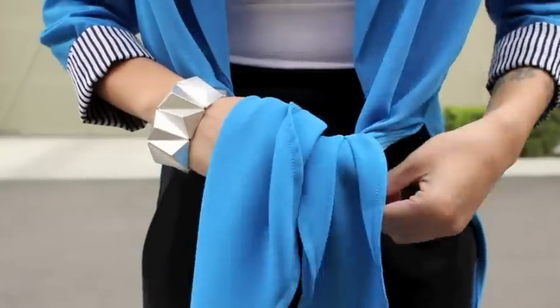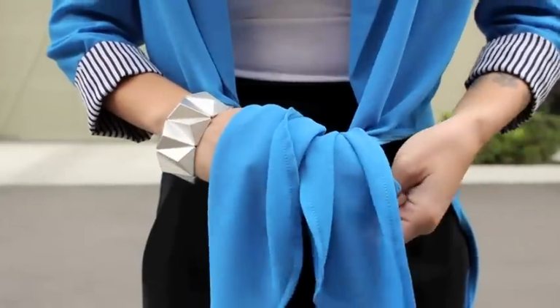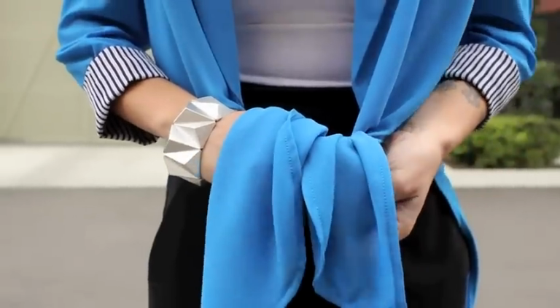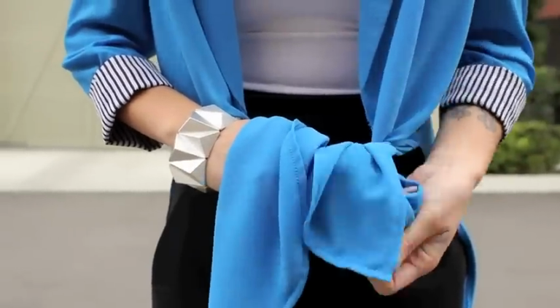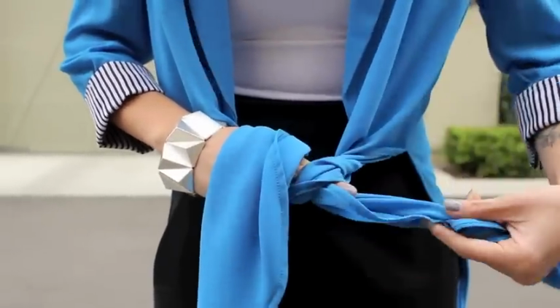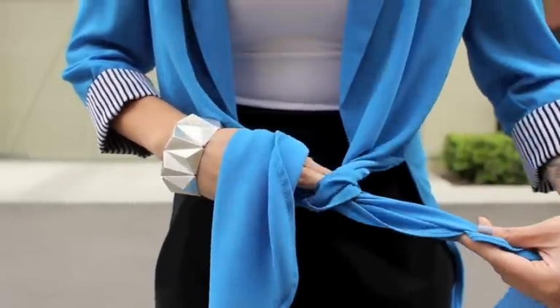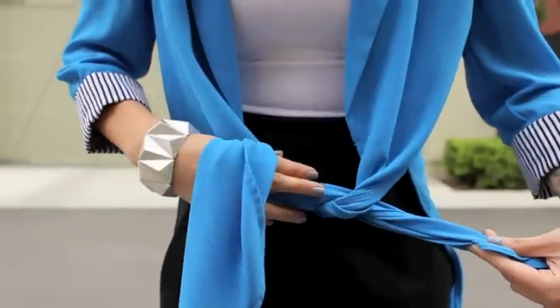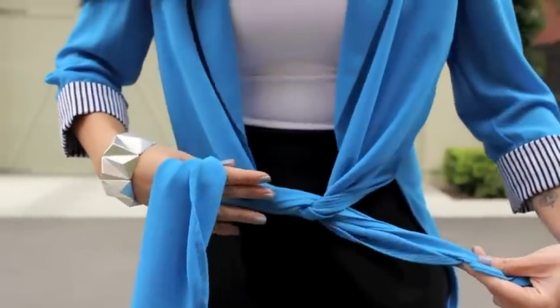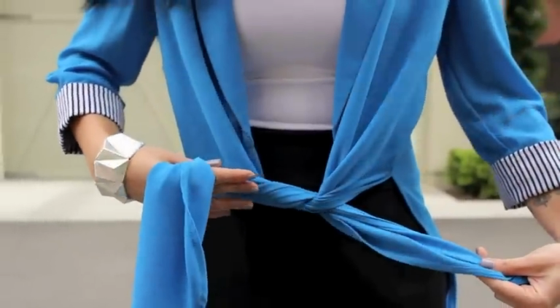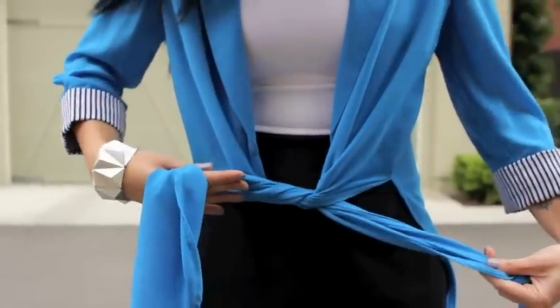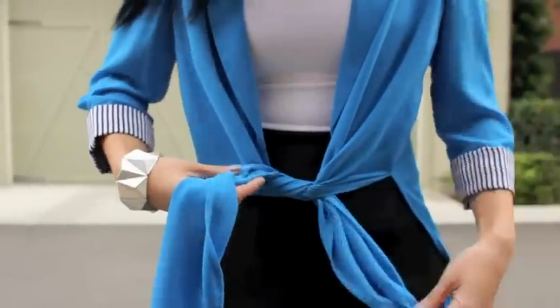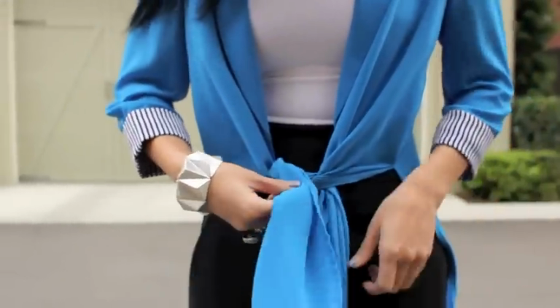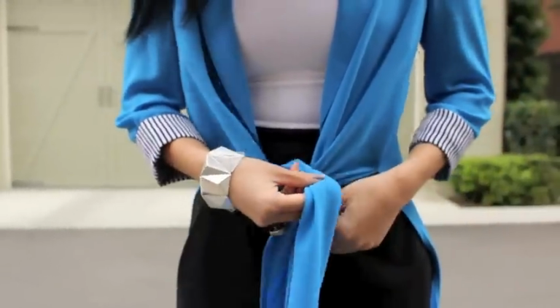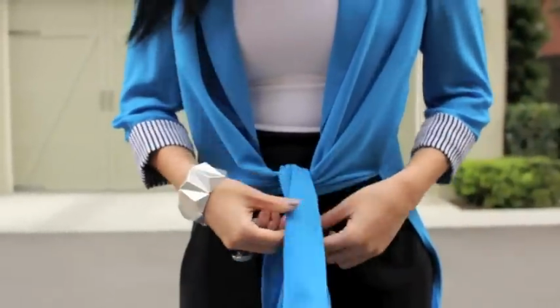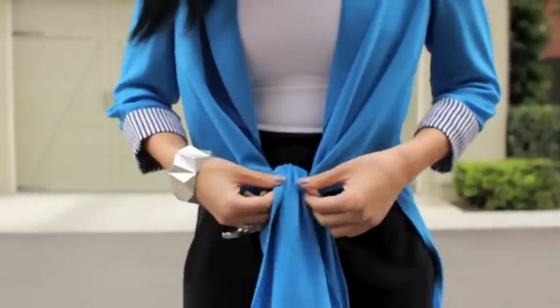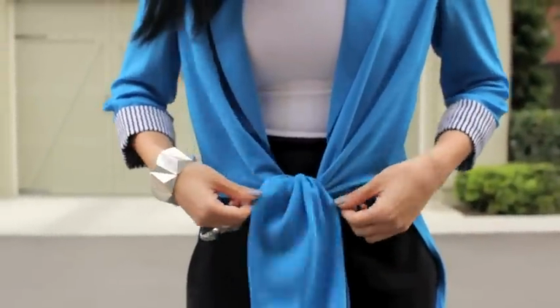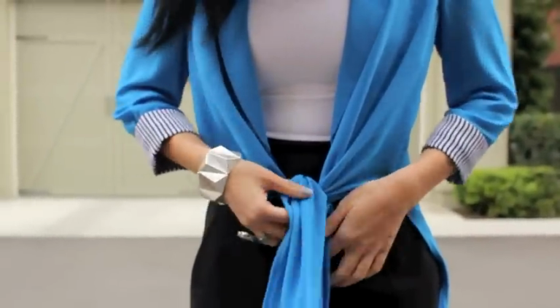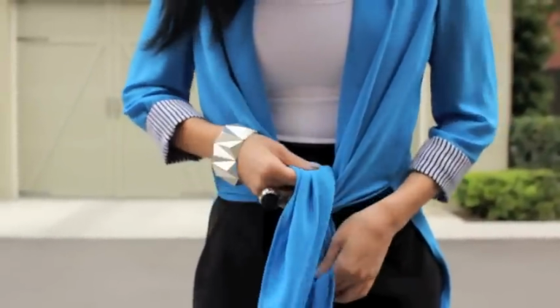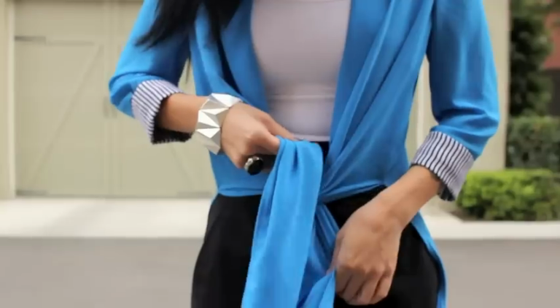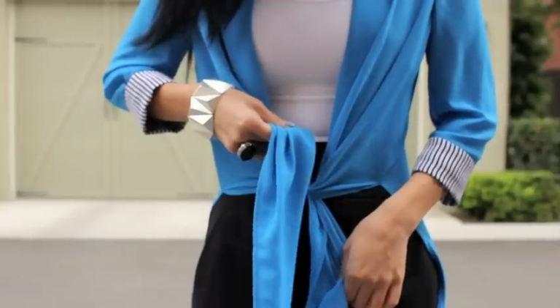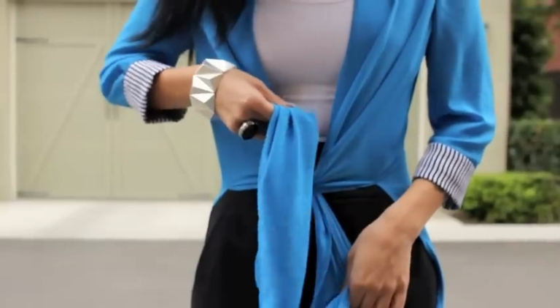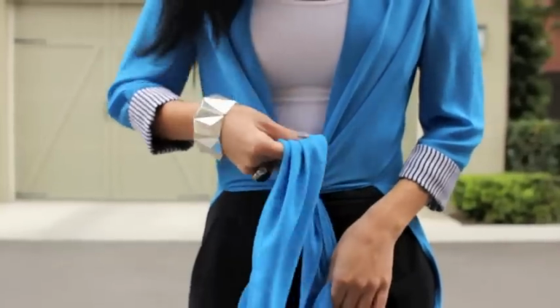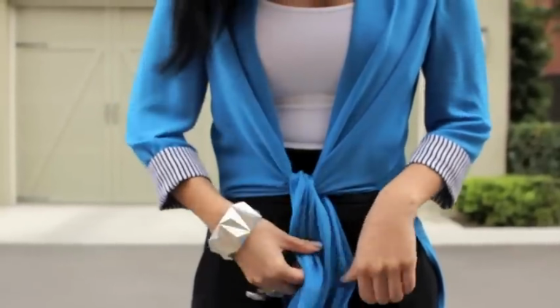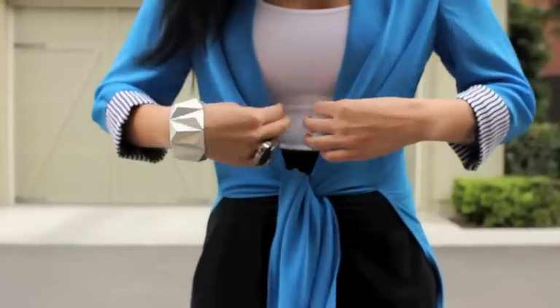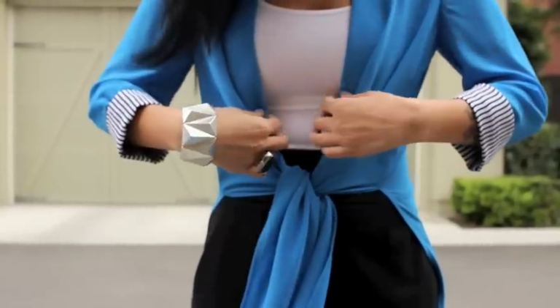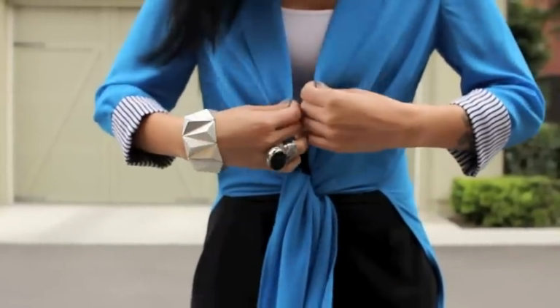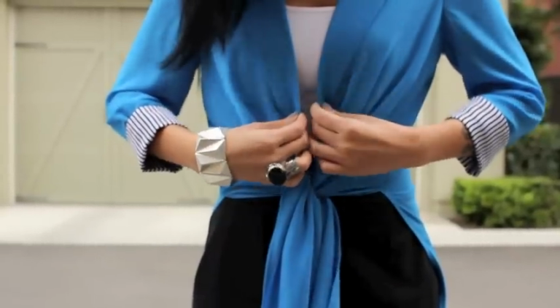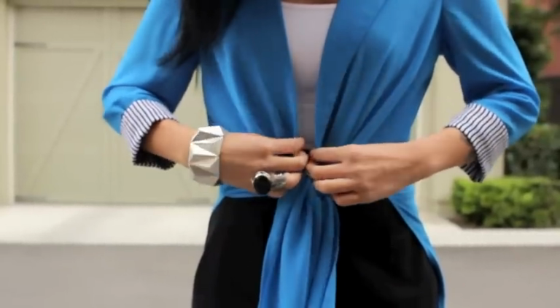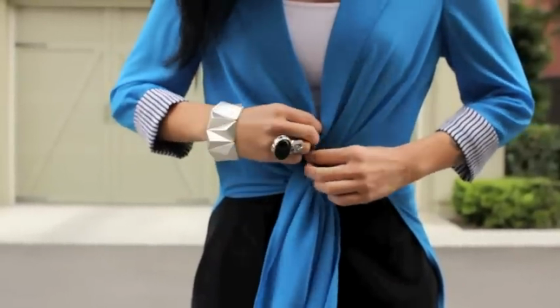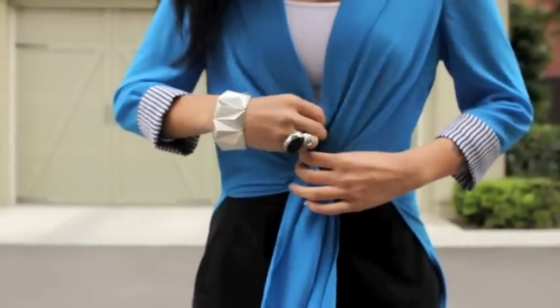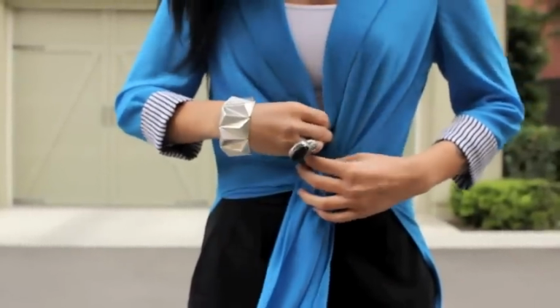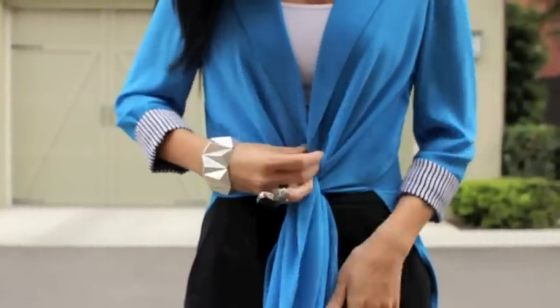Now, take the loose ends of the cardigan bottom and then tie them together in a knot. You can double knot it if you'd like — I'm just going to use a single knot today. And this is the completed outfit.